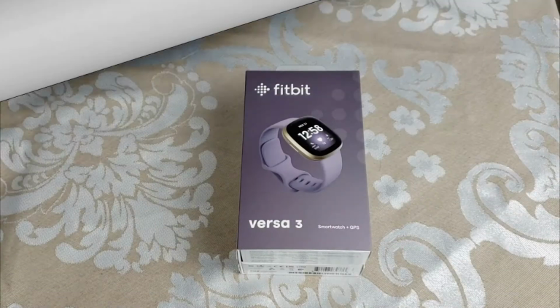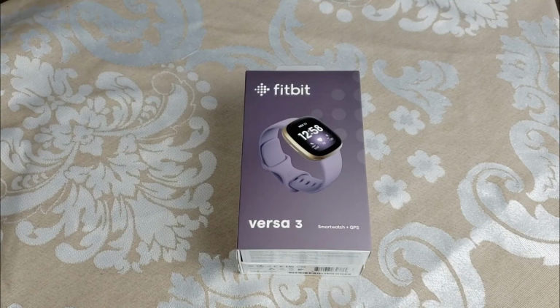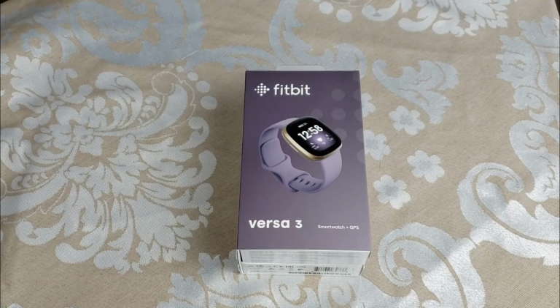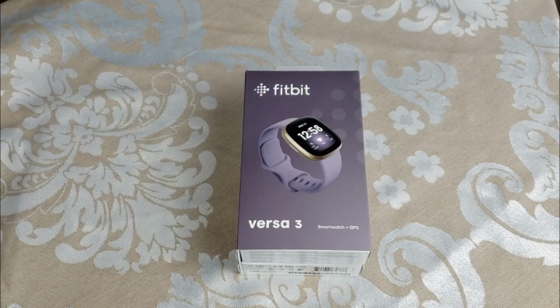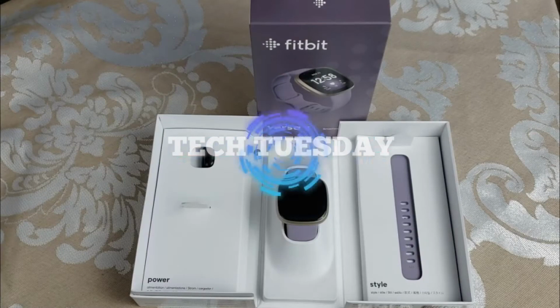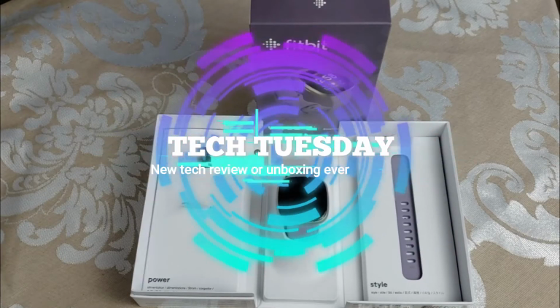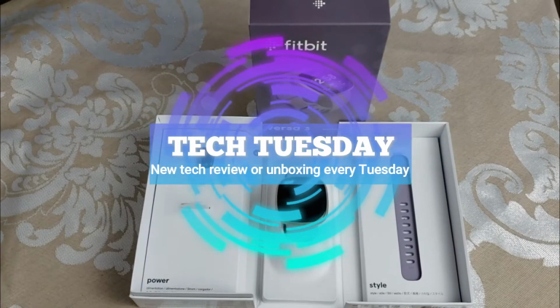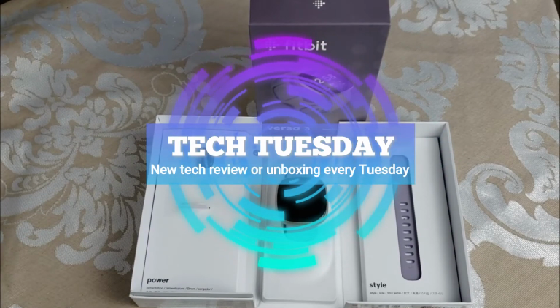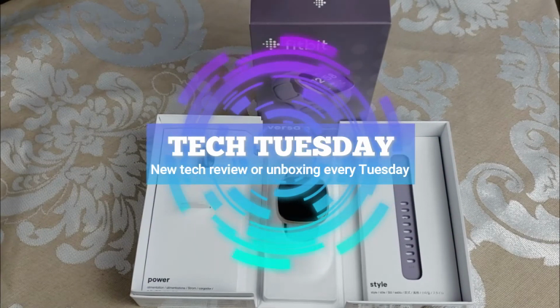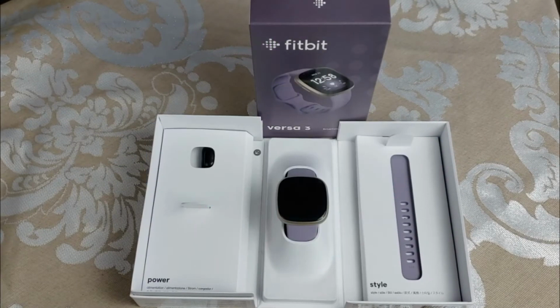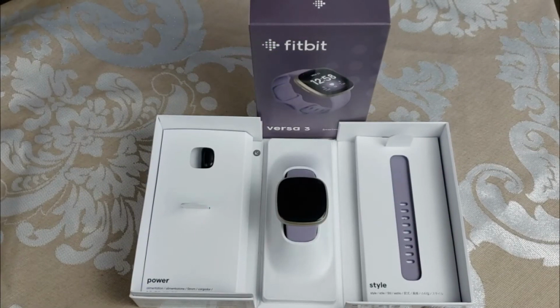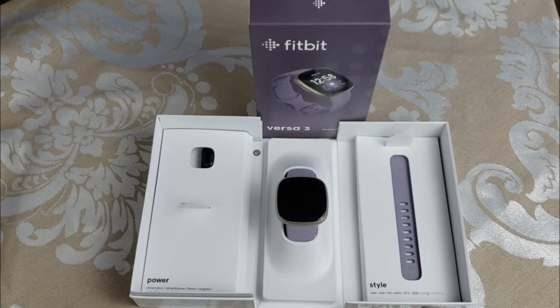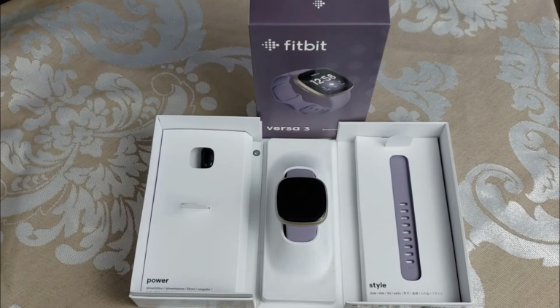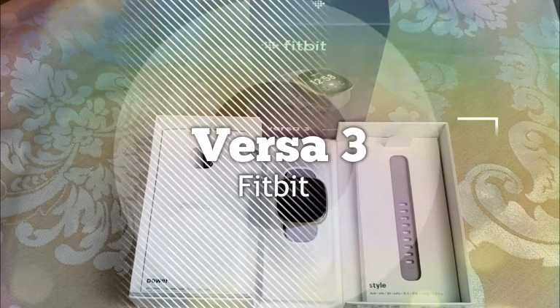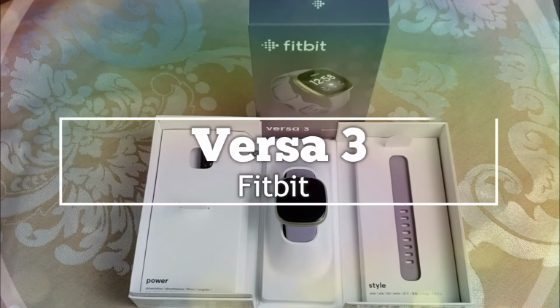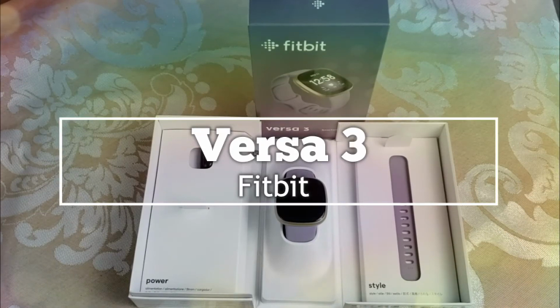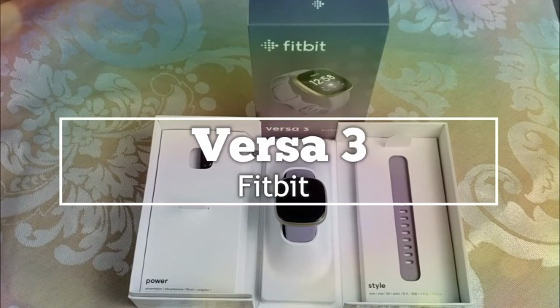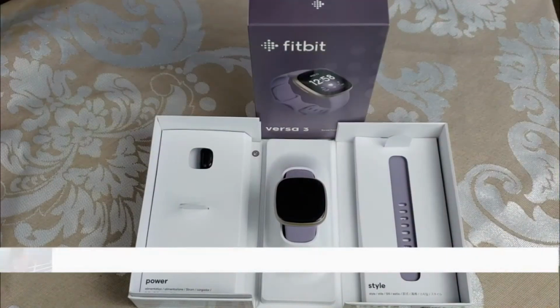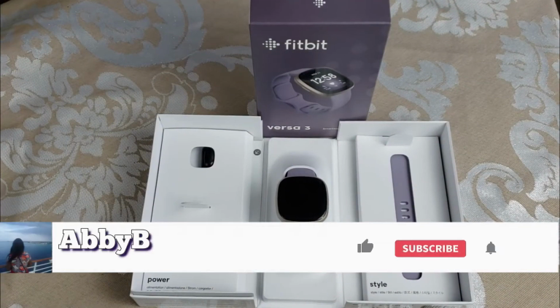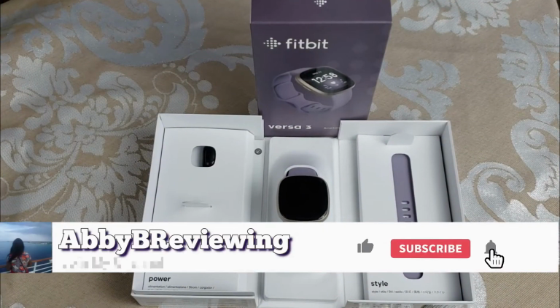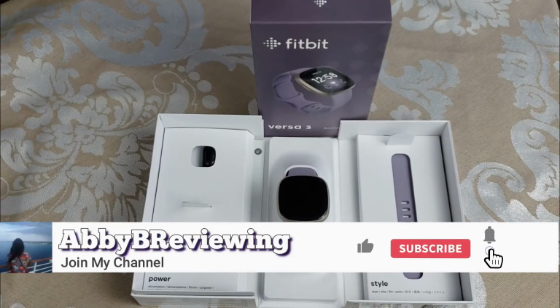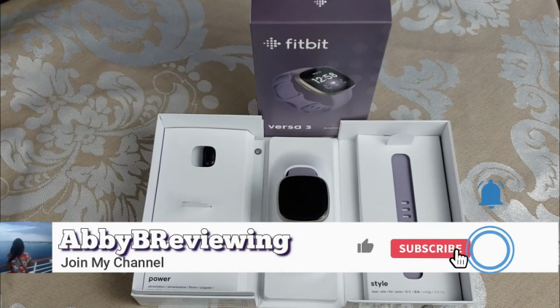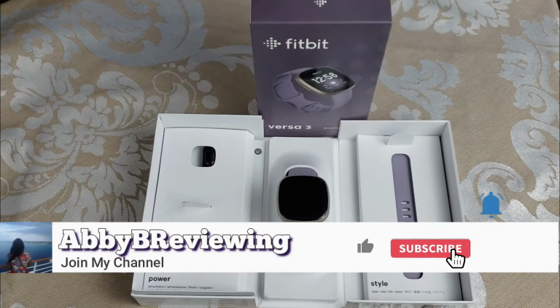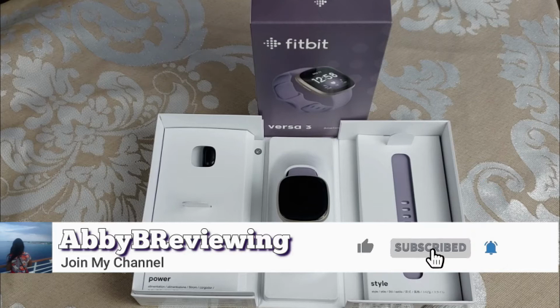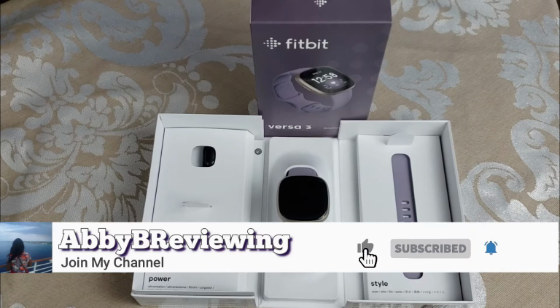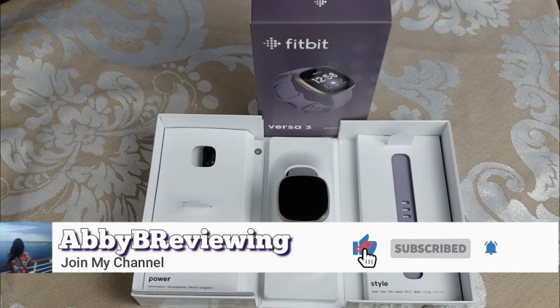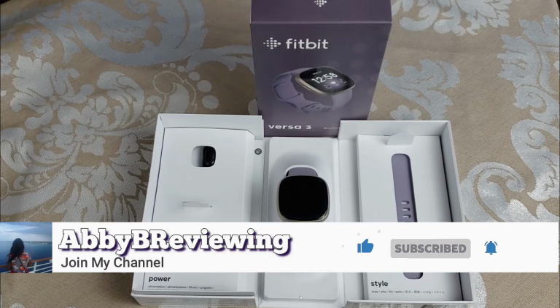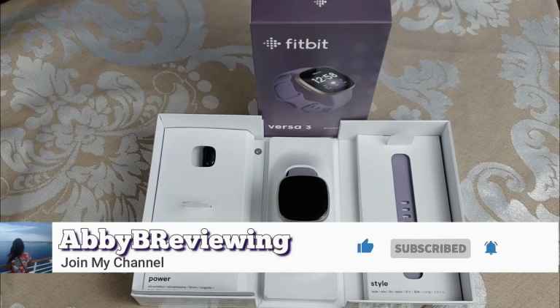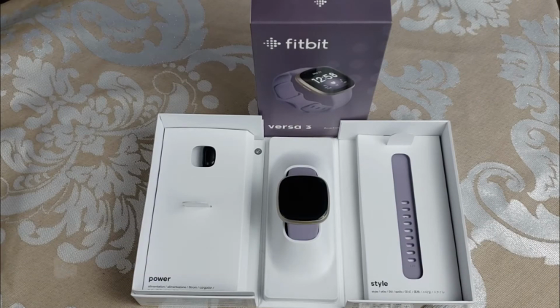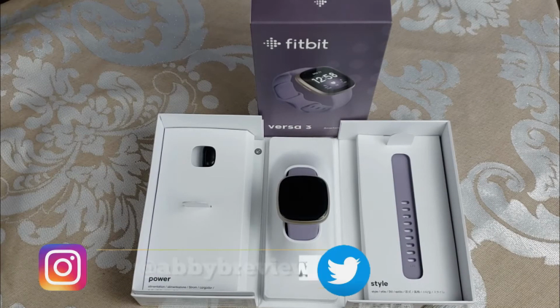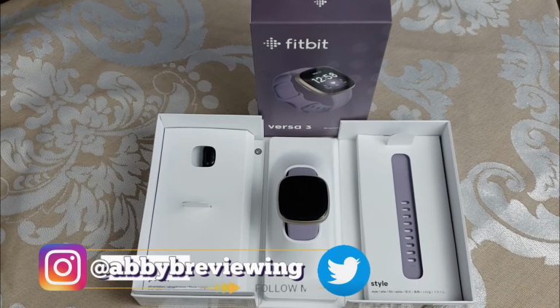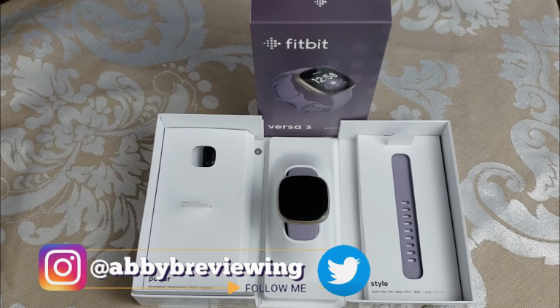Hi everyone, Abby here and welcome back to Tech Tuesday. Today I'm going to be reviewing the Fitbit Versa 3, but before I get started make sure to hit that subscribe button so you can stay tuned to all my new videos dropping weekly and help the channel grow.